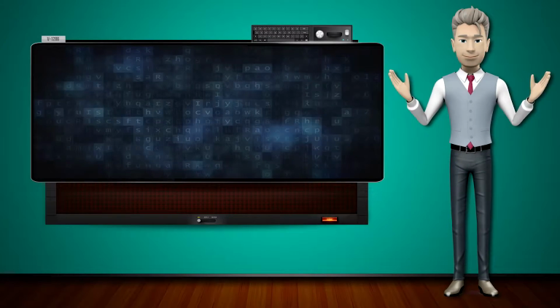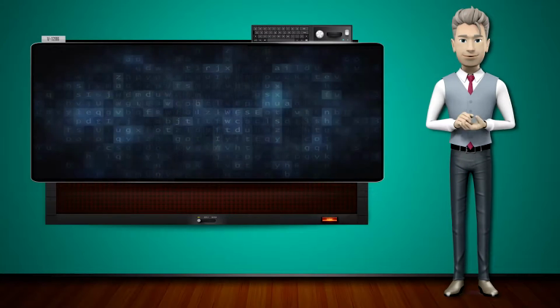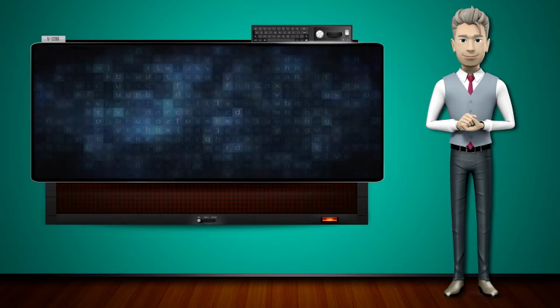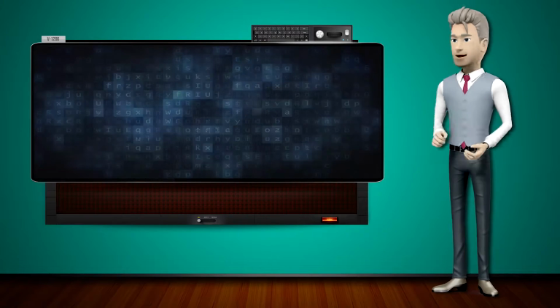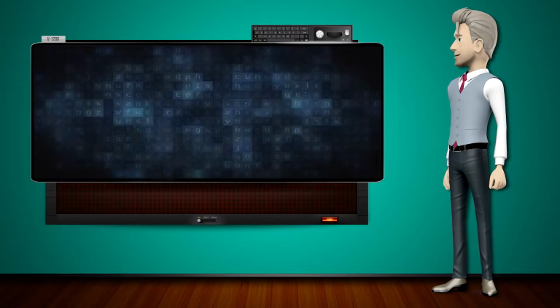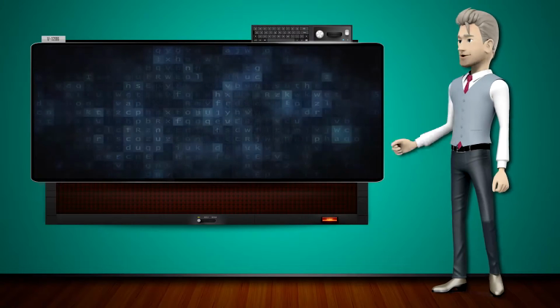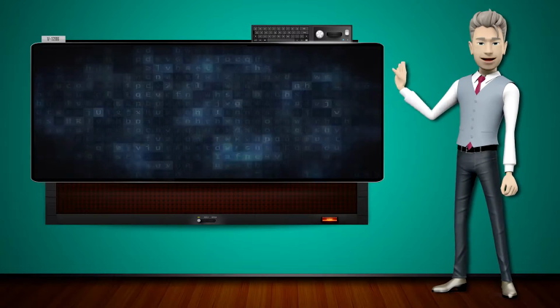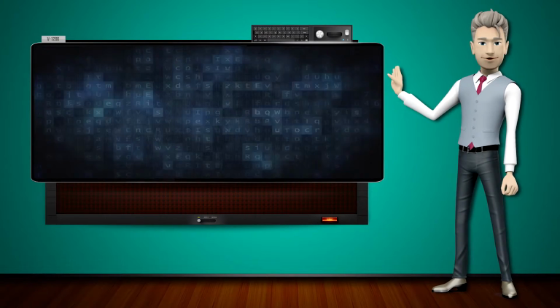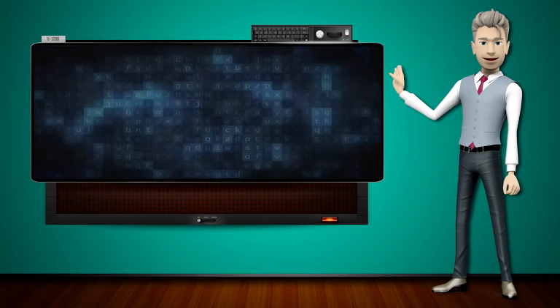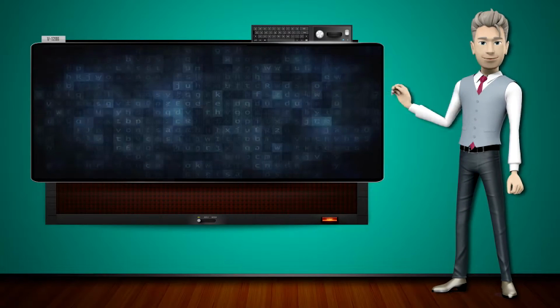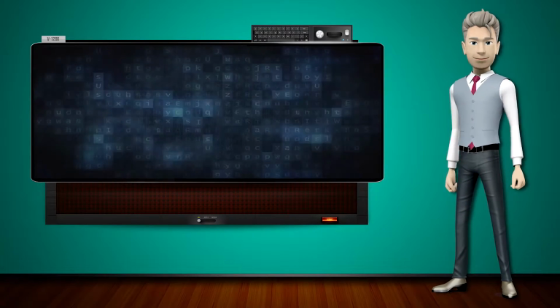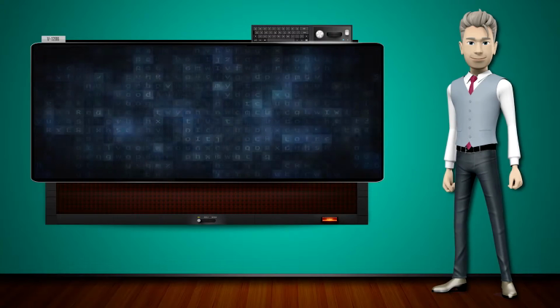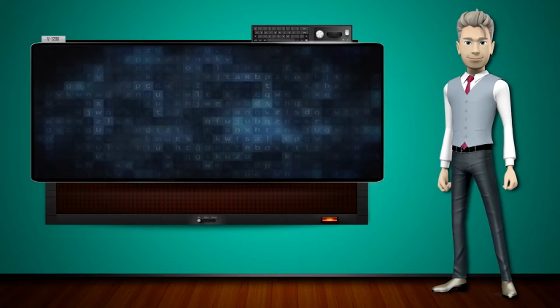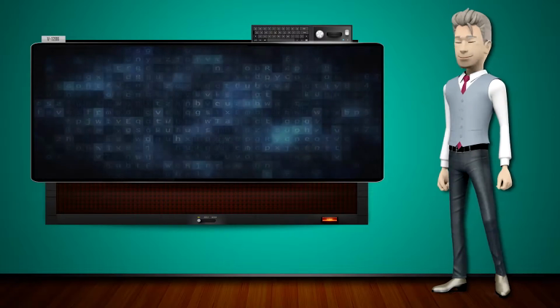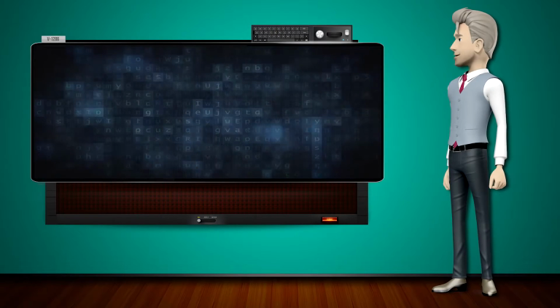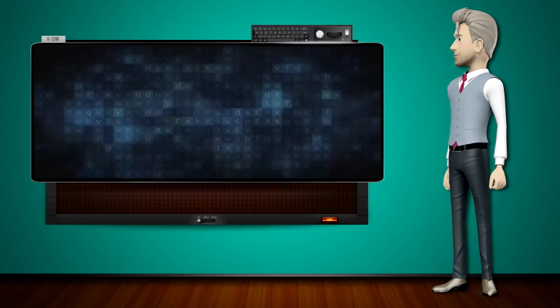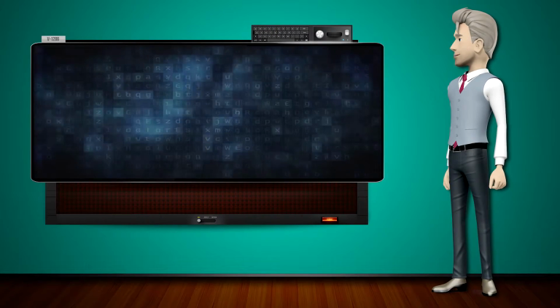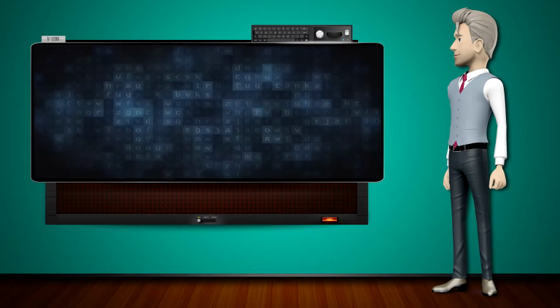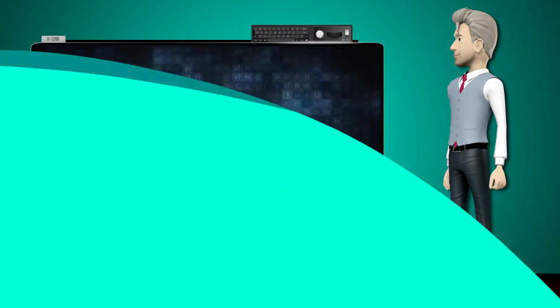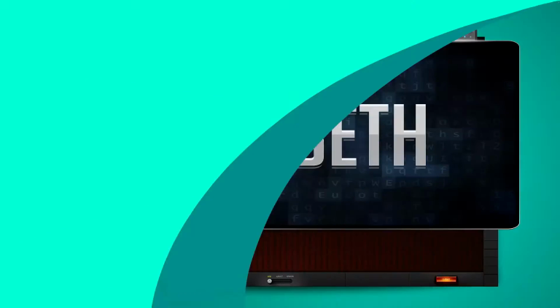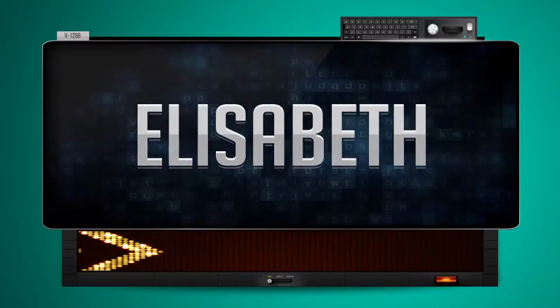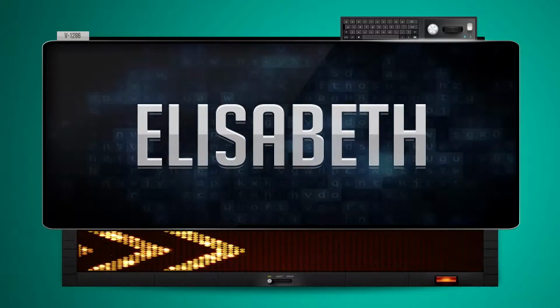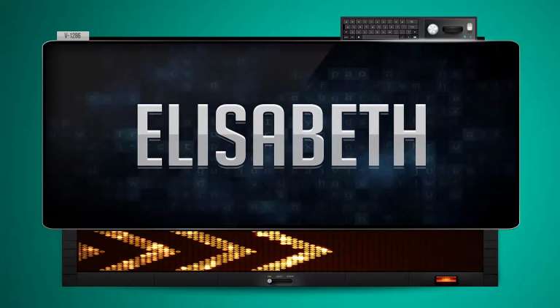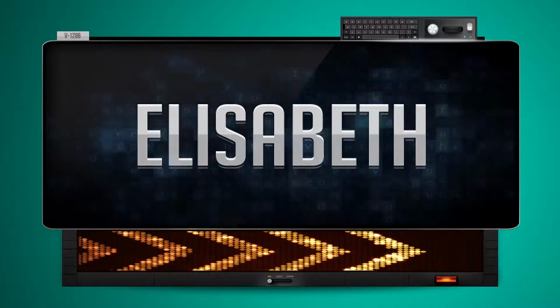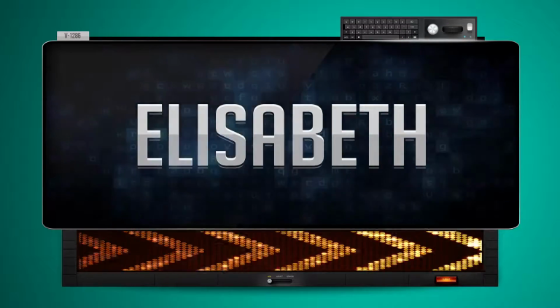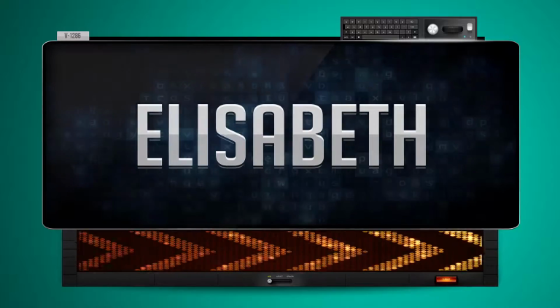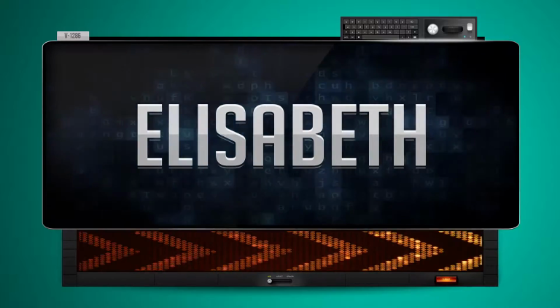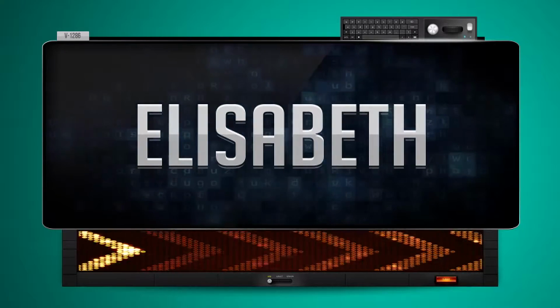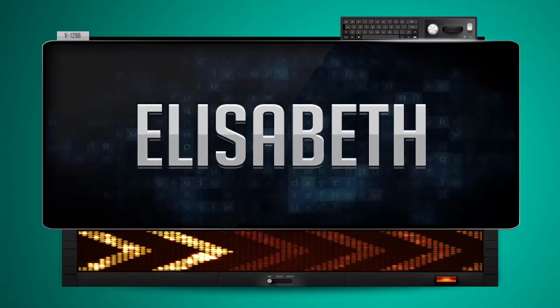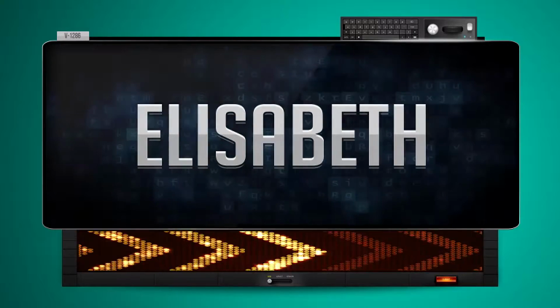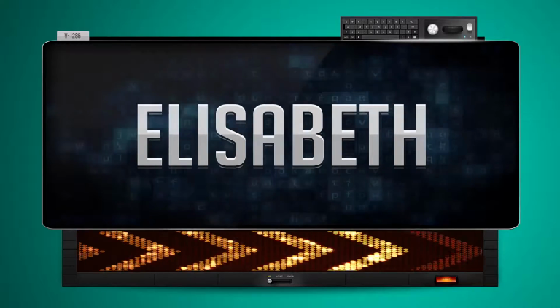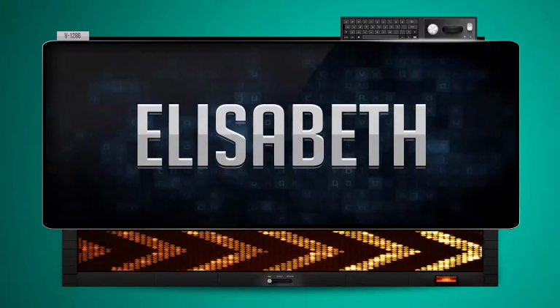Hi! The word machine is going to teach us how to pronounce words backwards. So what's the word of the day? Elizabeth. And how do you say that backwards?